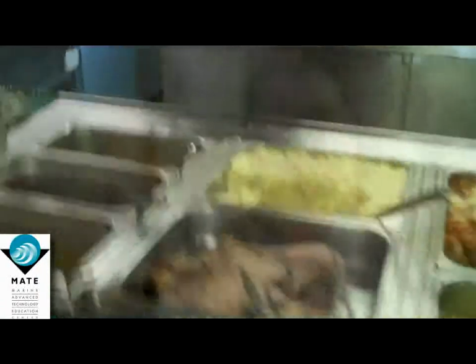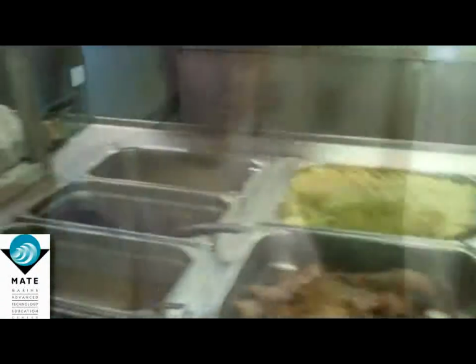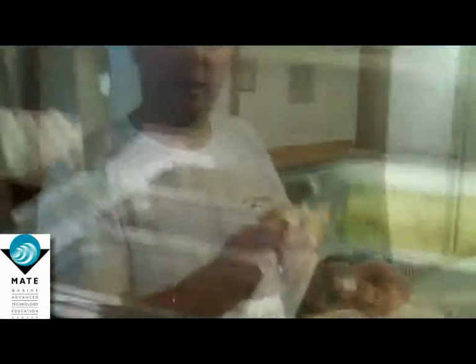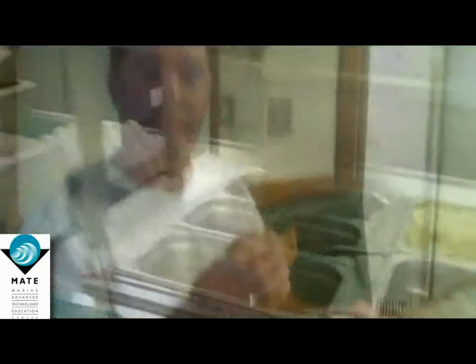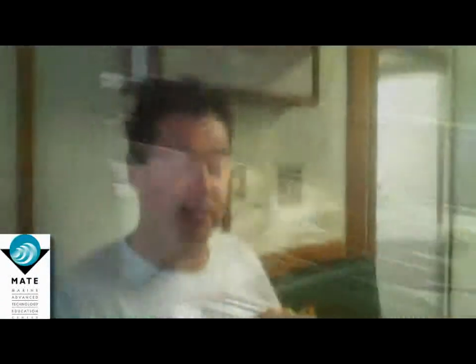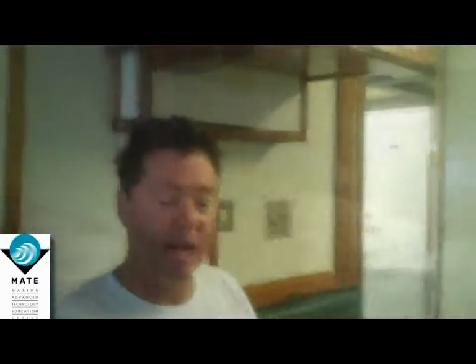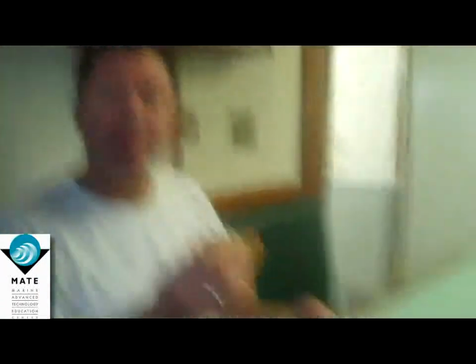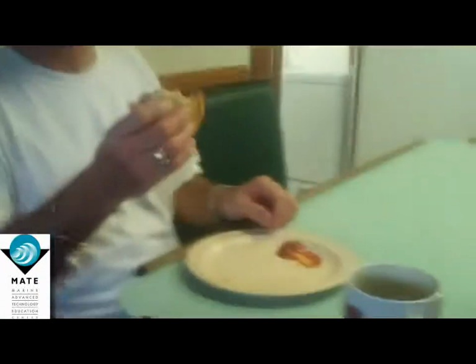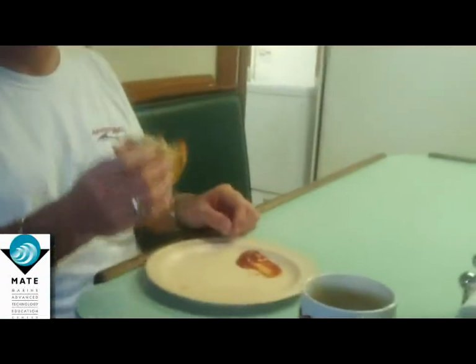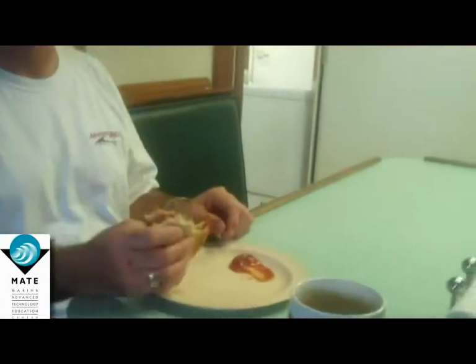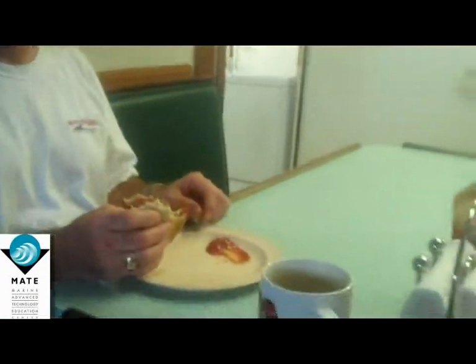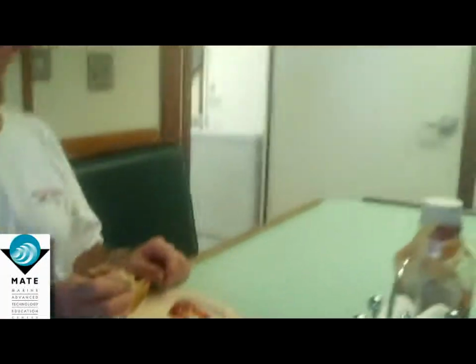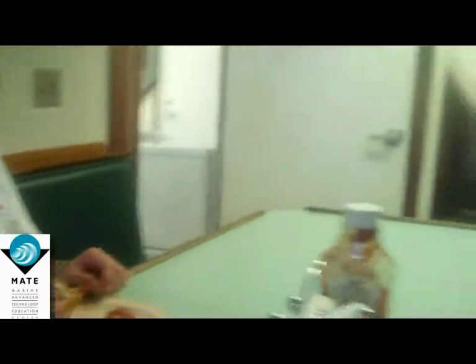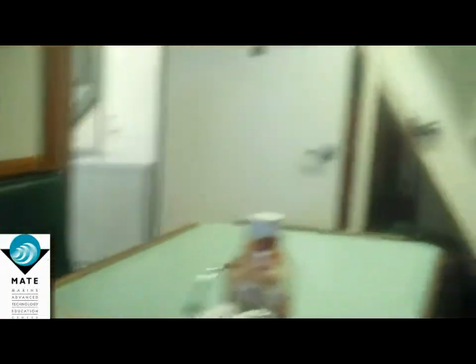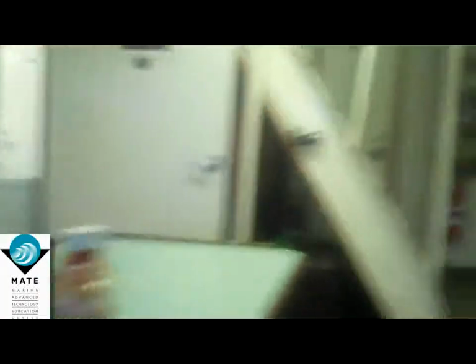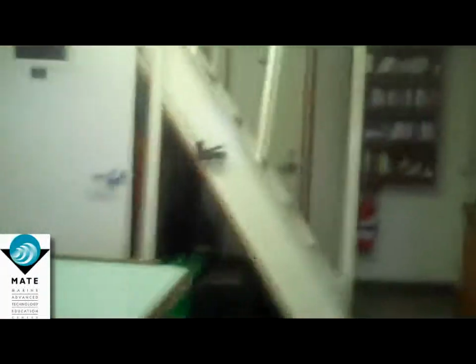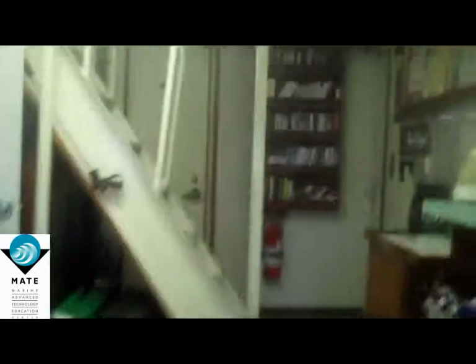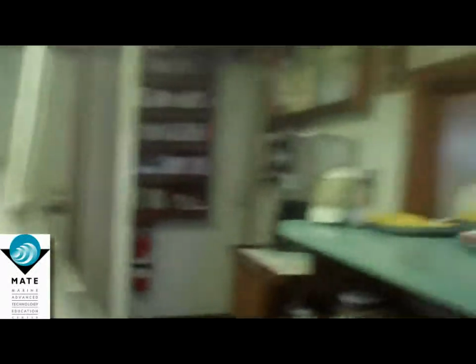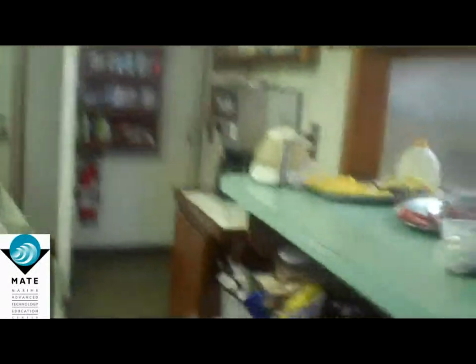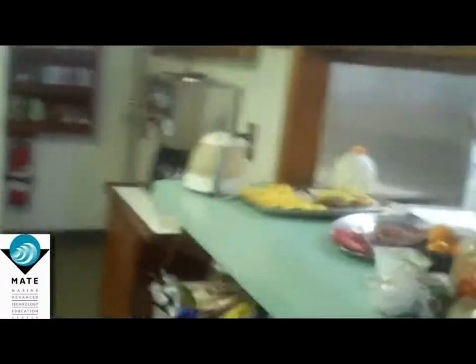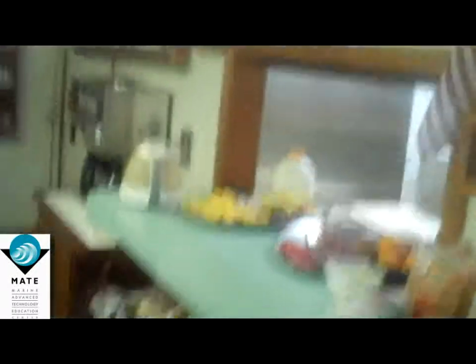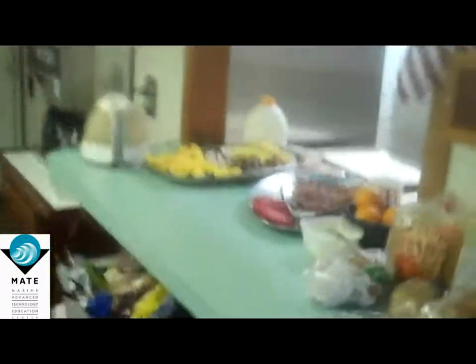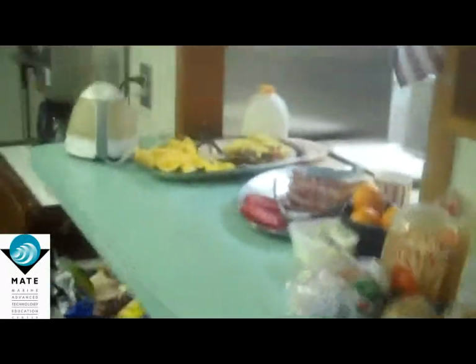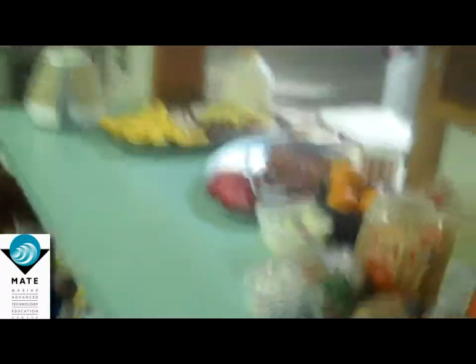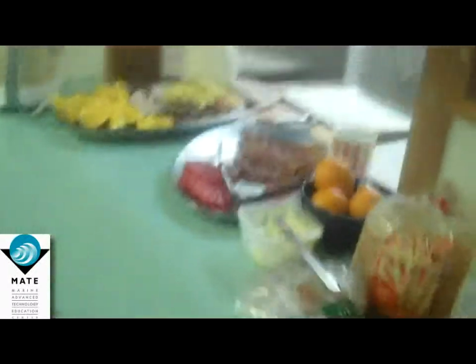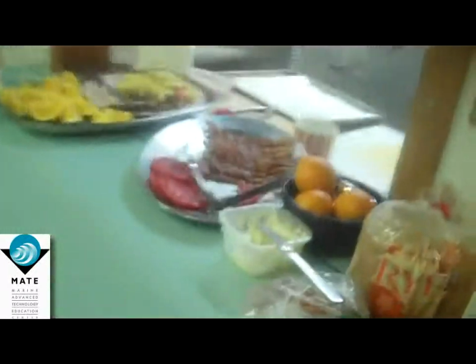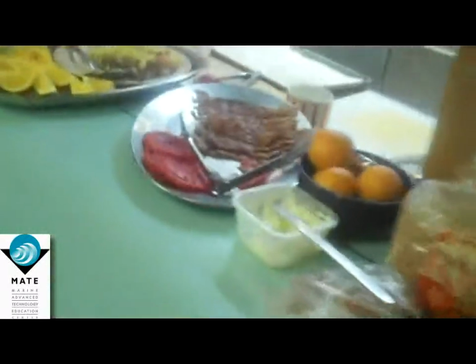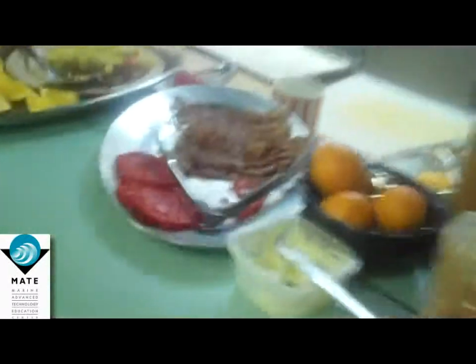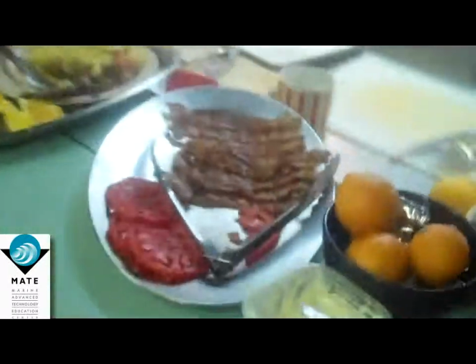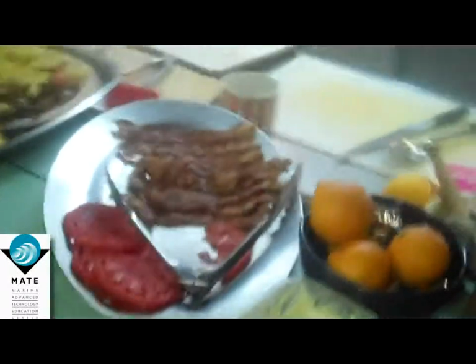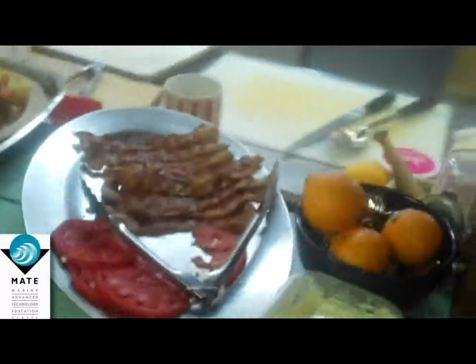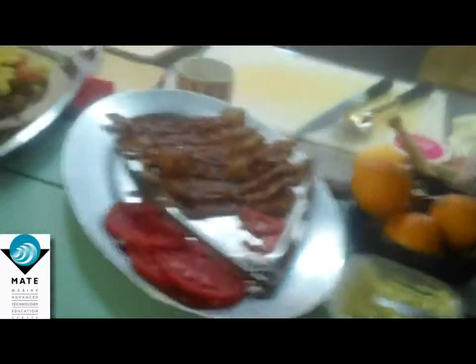We're enjoying a bacon sandwich 100 miles offshore. The best bacon sandwich on demand. Look at this spread that we get for breakfast.